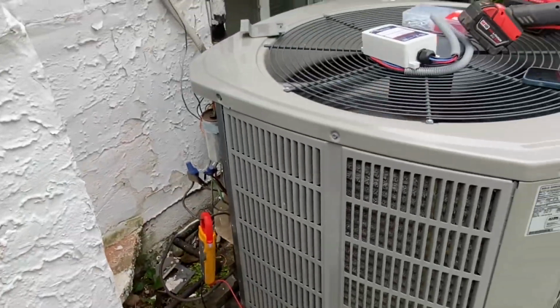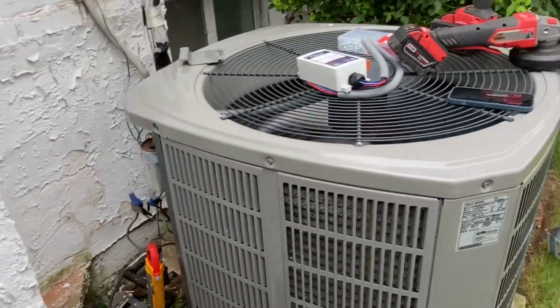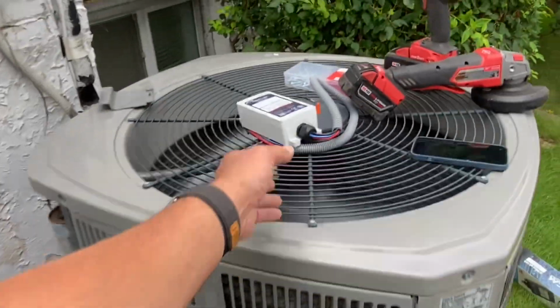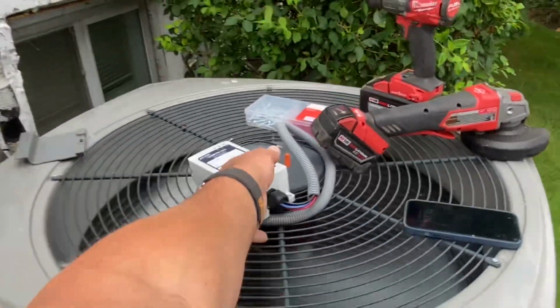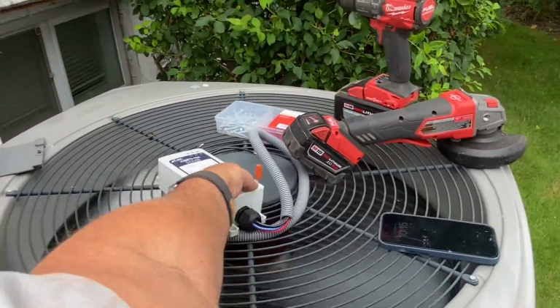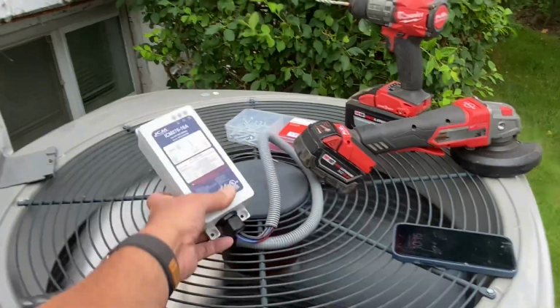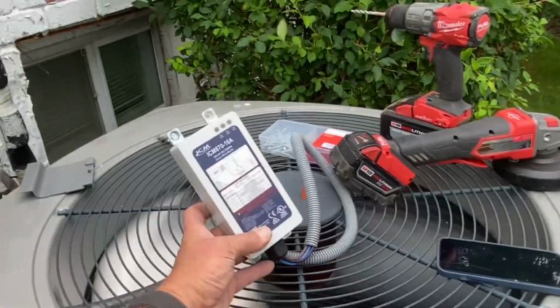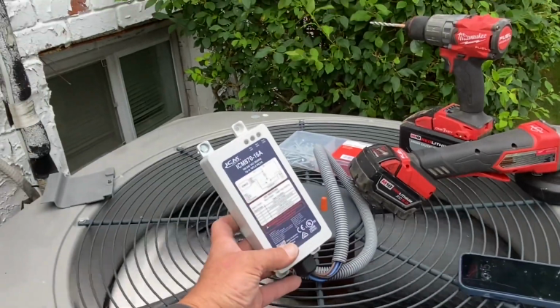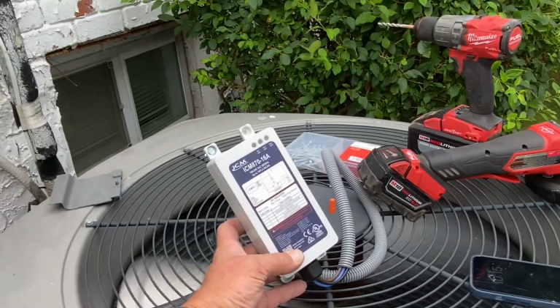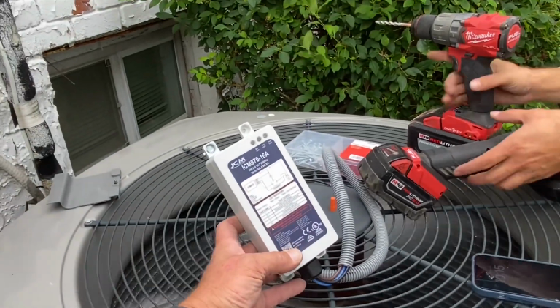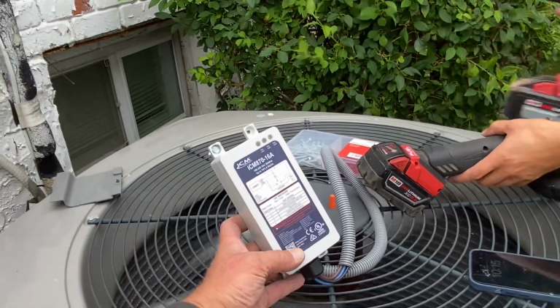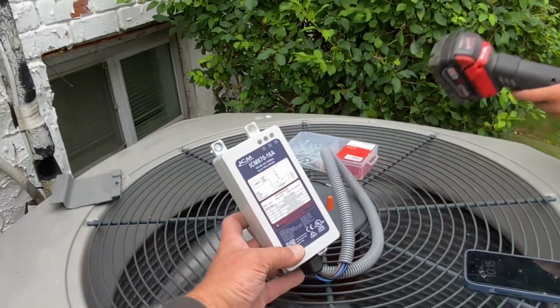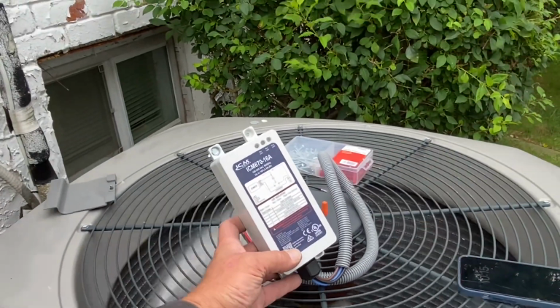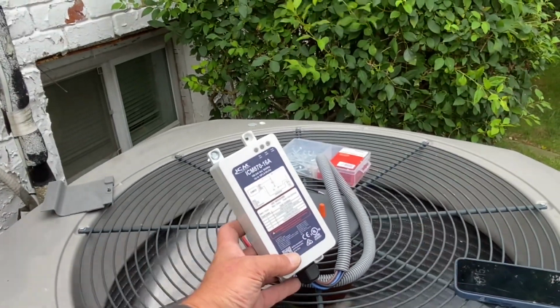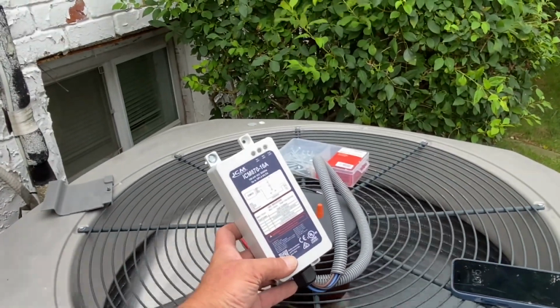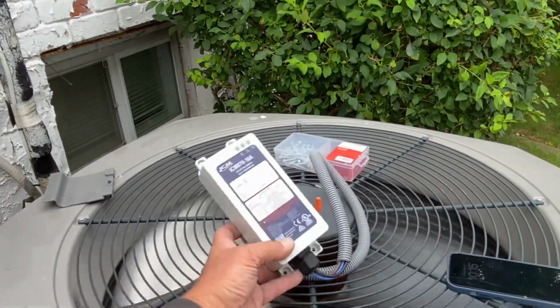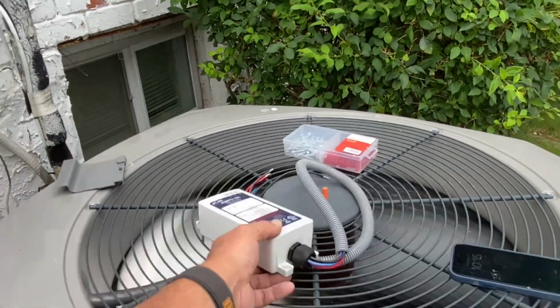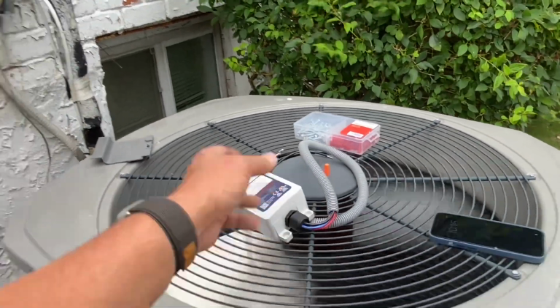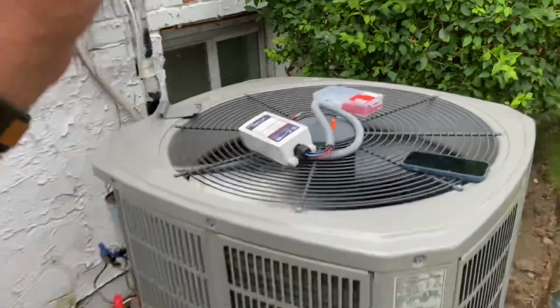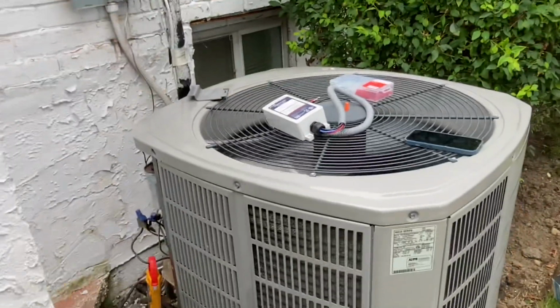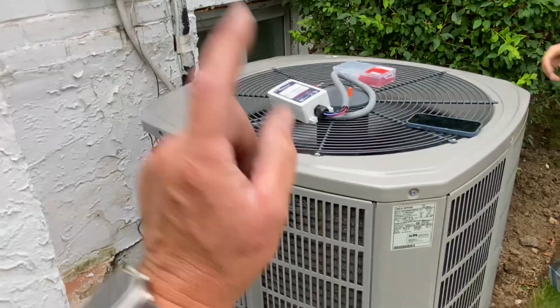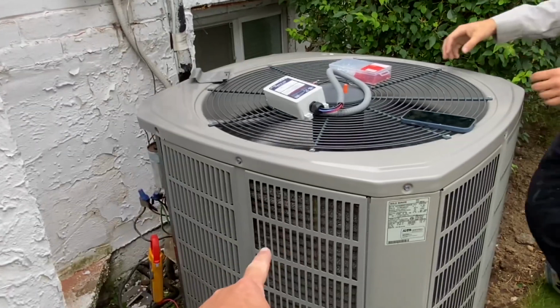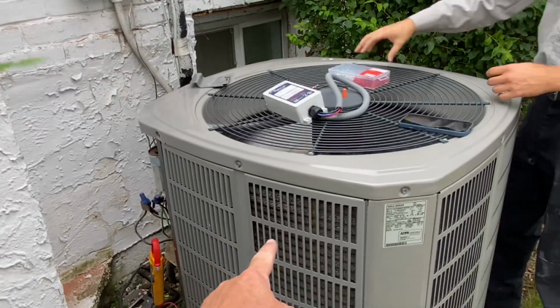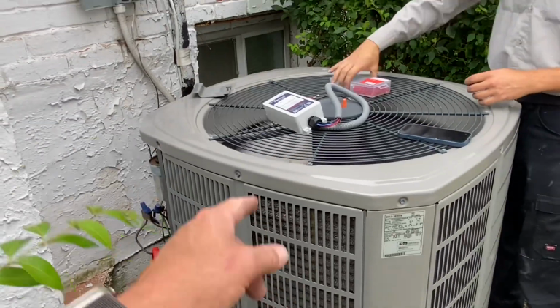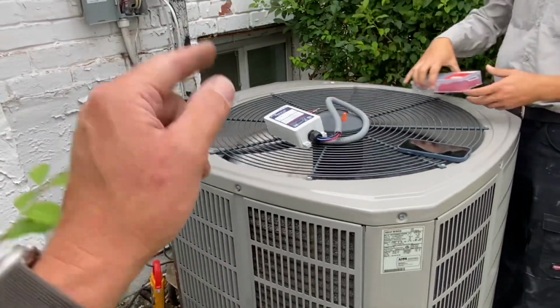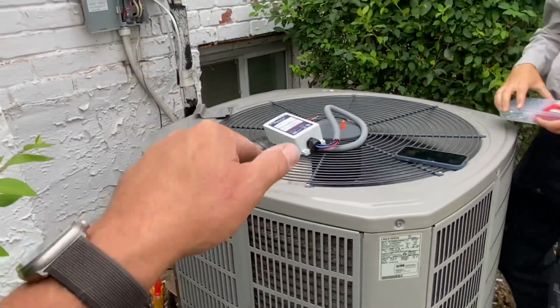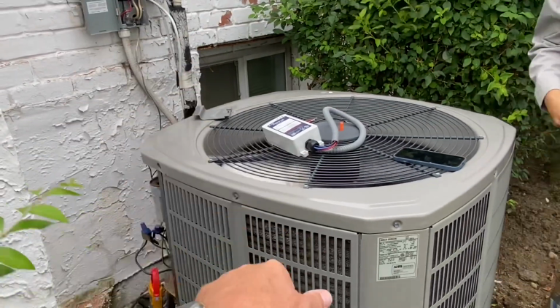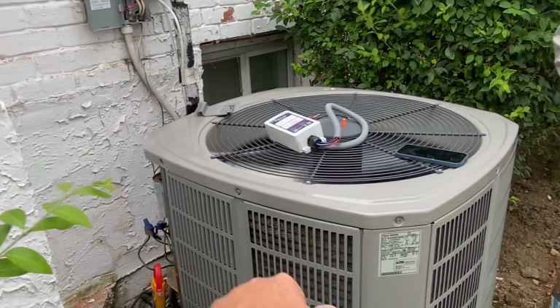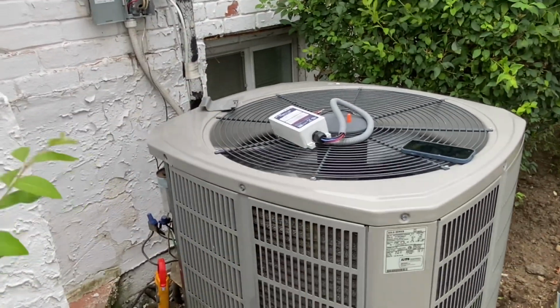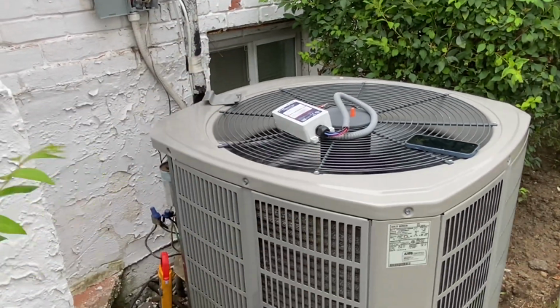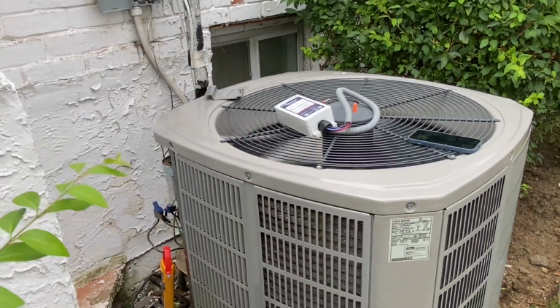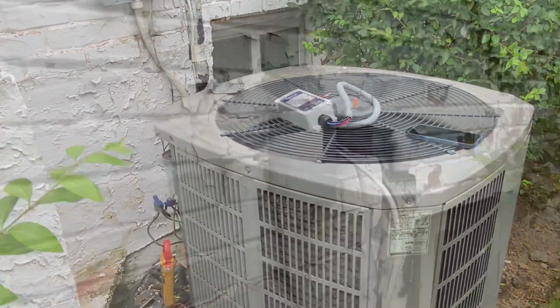Now I'm going to show you step-by-step in a few easy steps how to install the ICM 870, which is going to put money in your pocket but also prolong the life expectancy of your HVAC equipment.